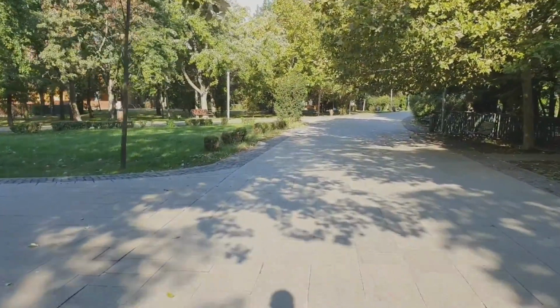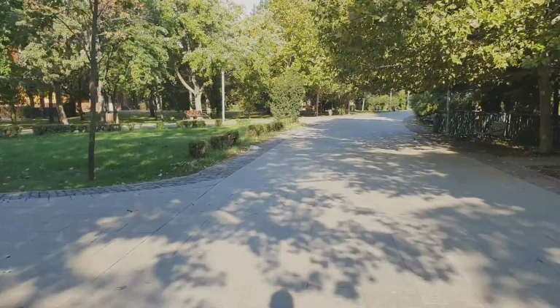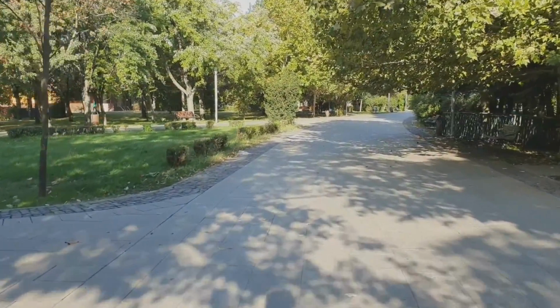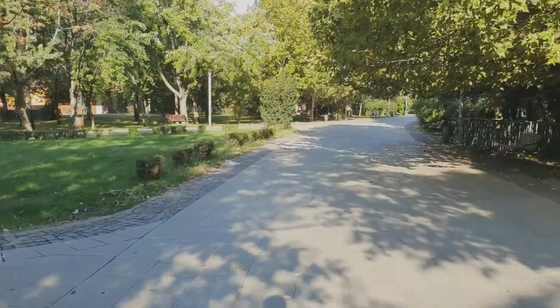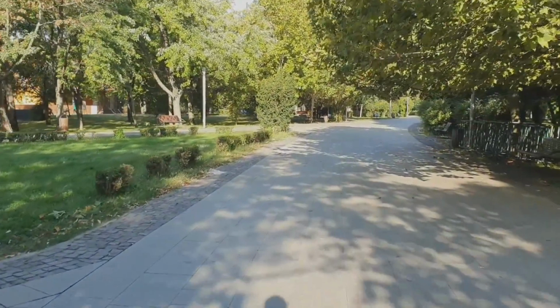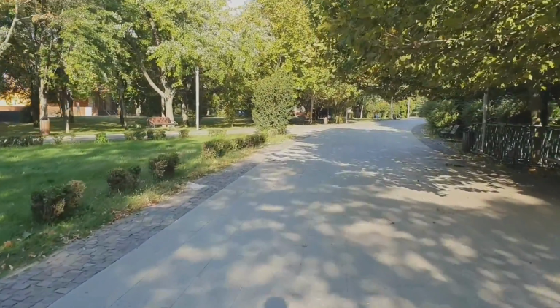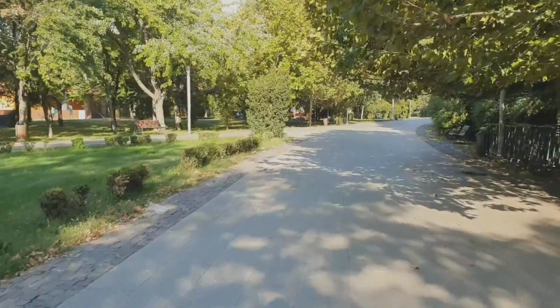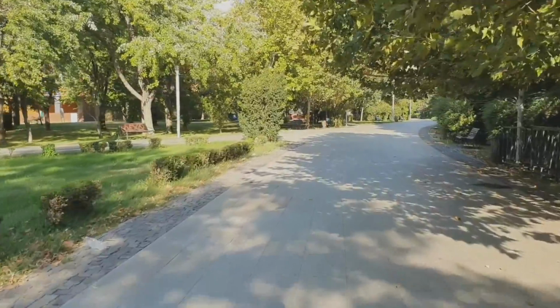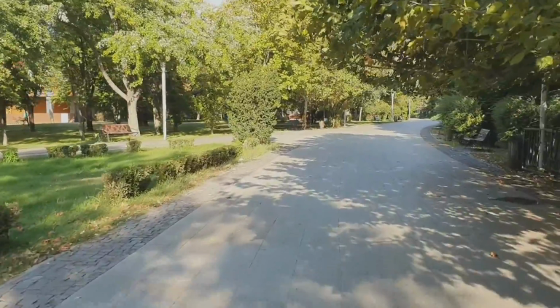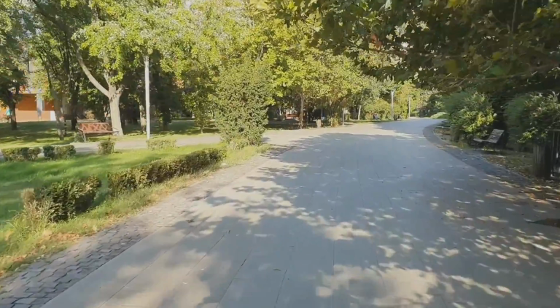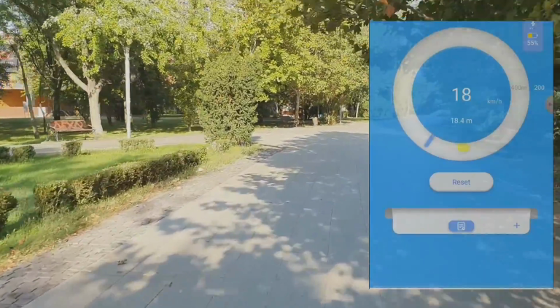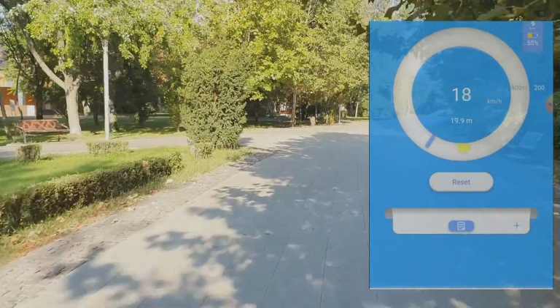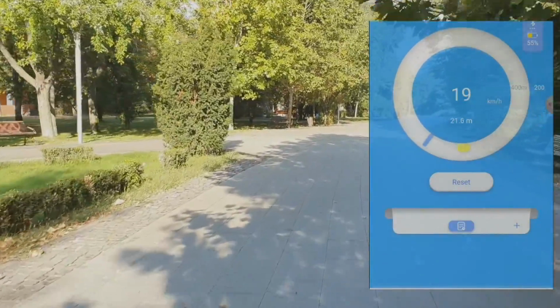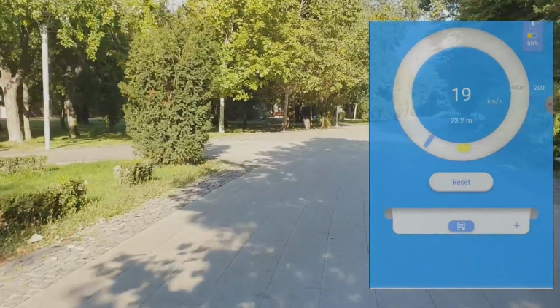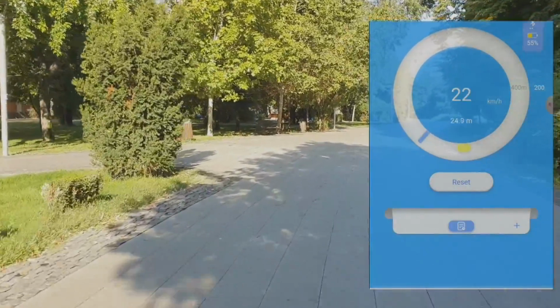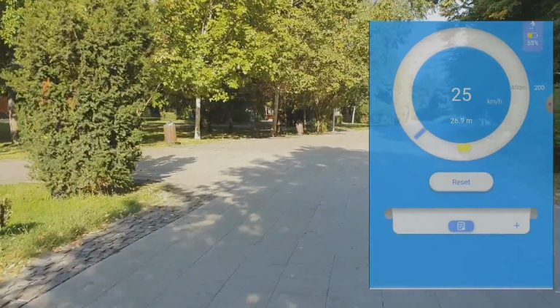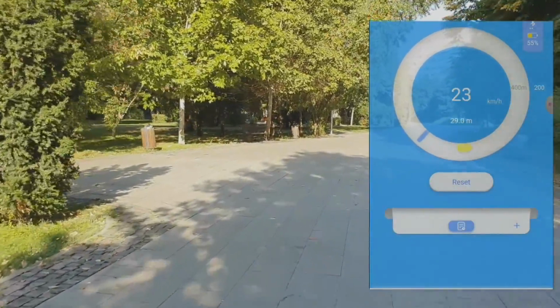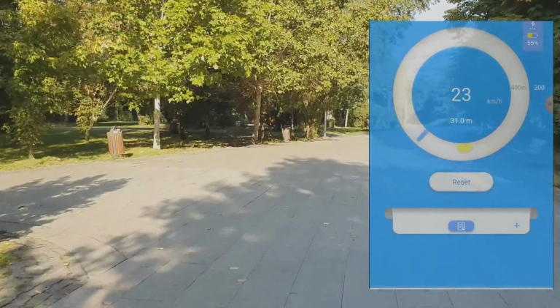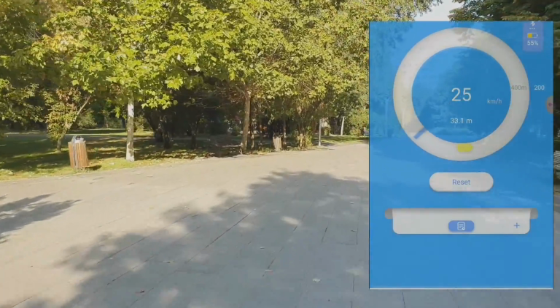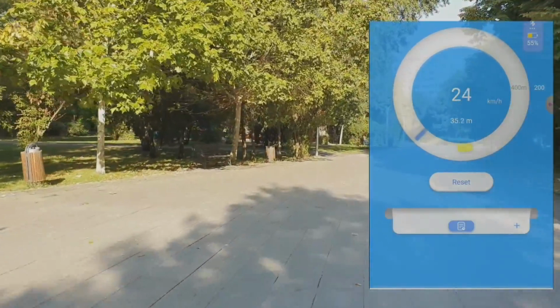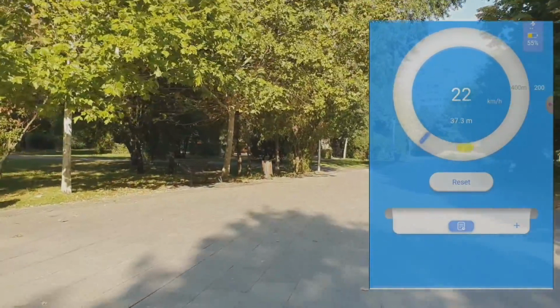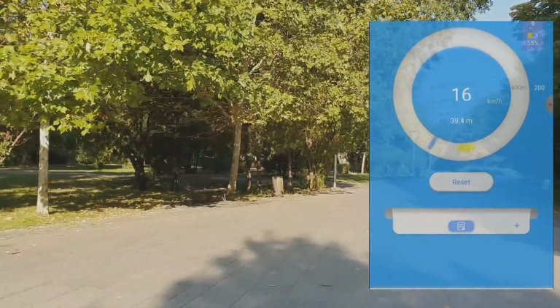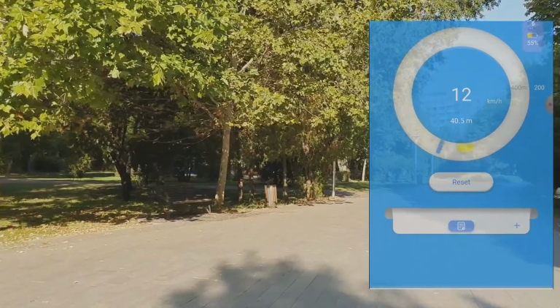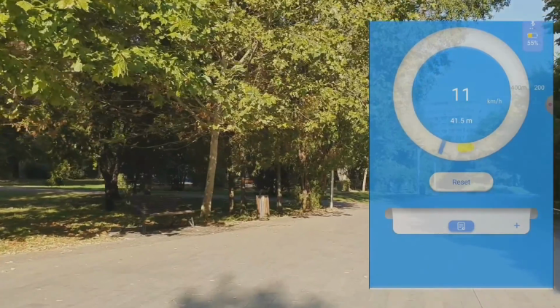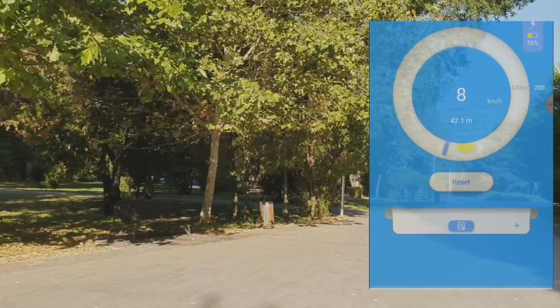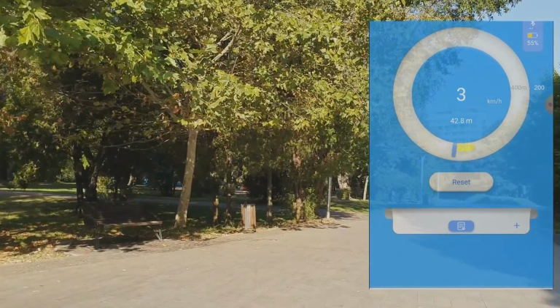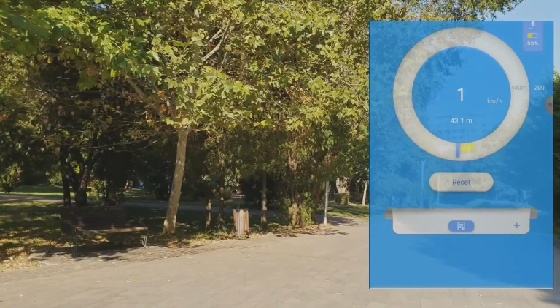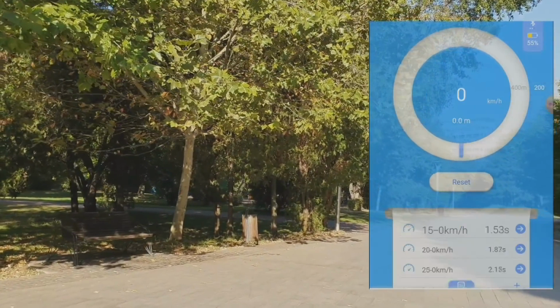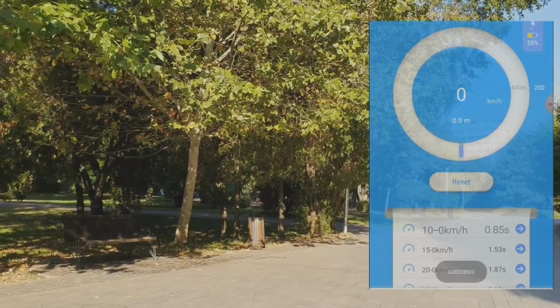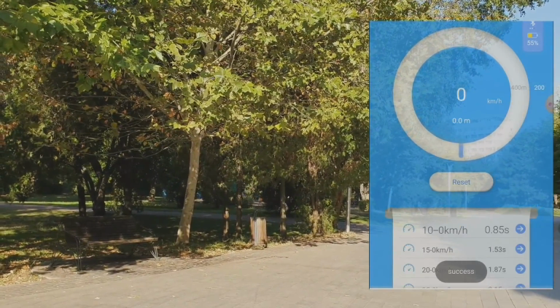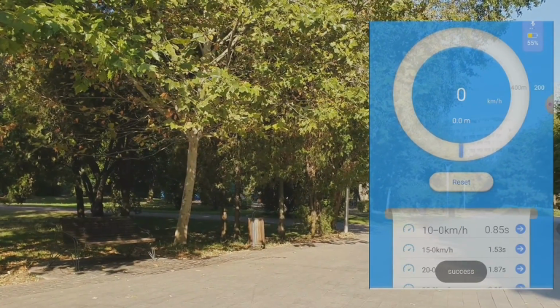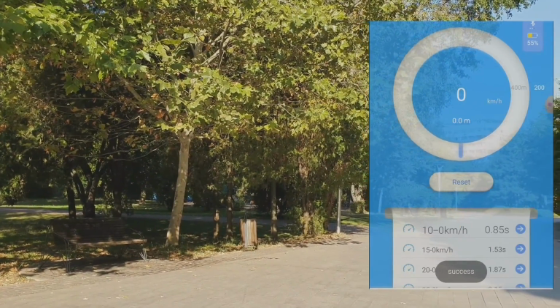Braking test with the Xiaomi M365 Pro, disc brake, and maximum speed 25 km per hour.